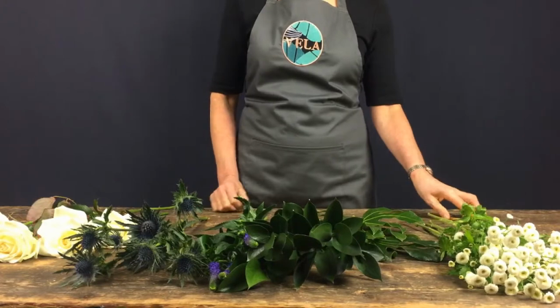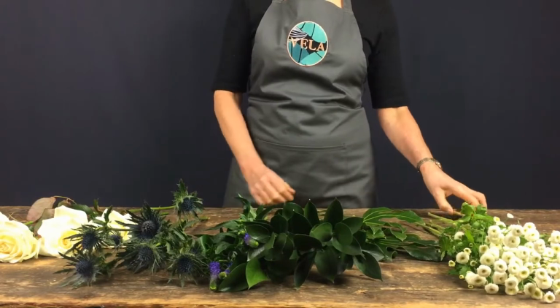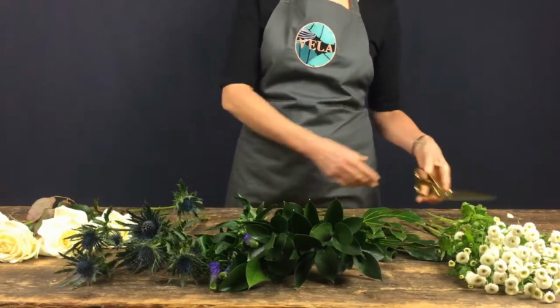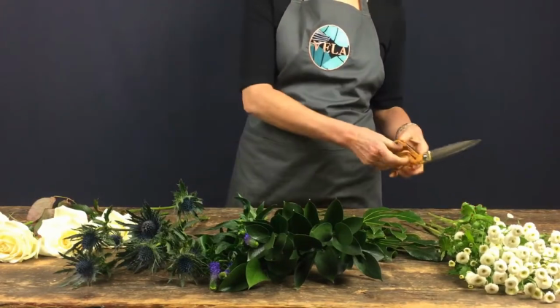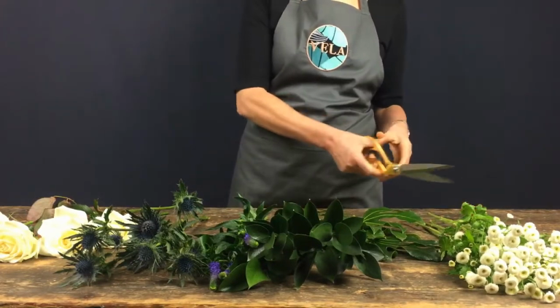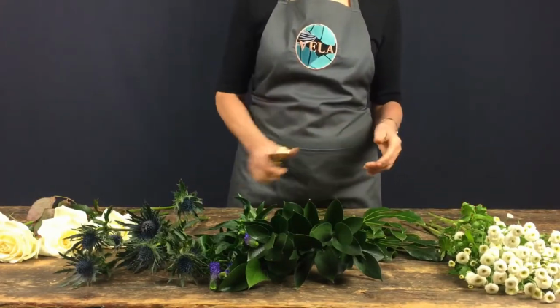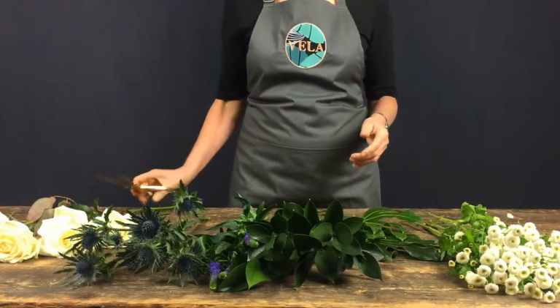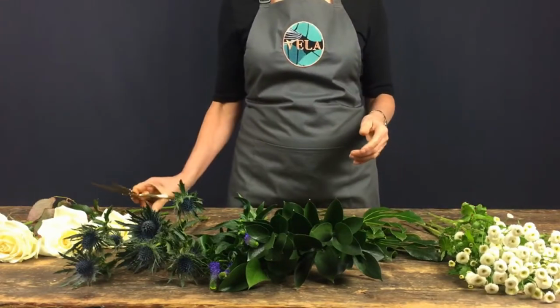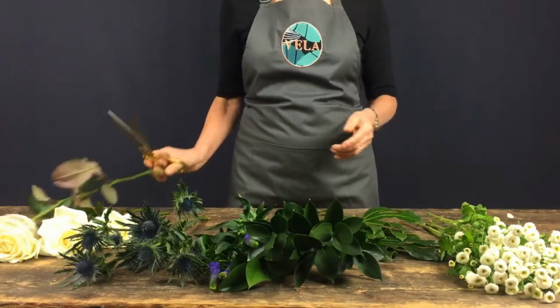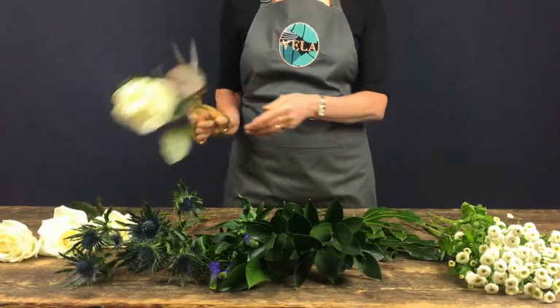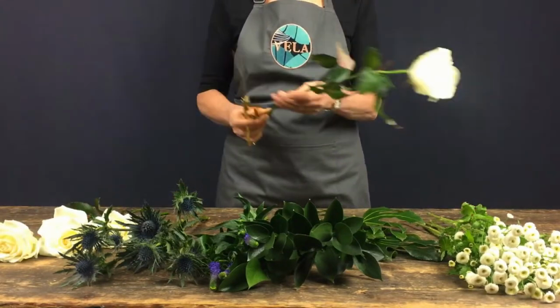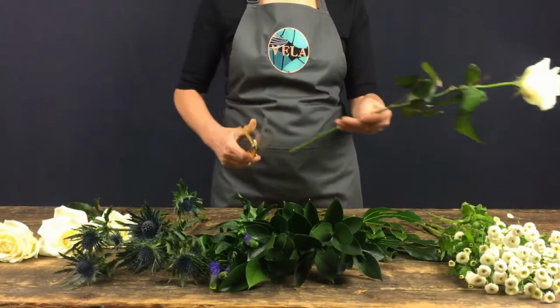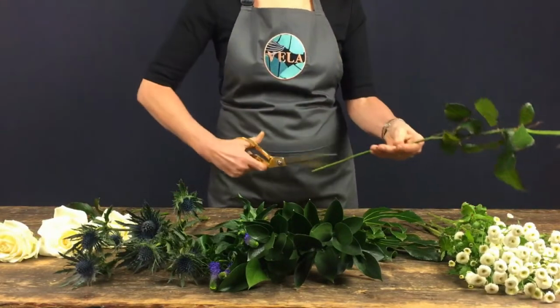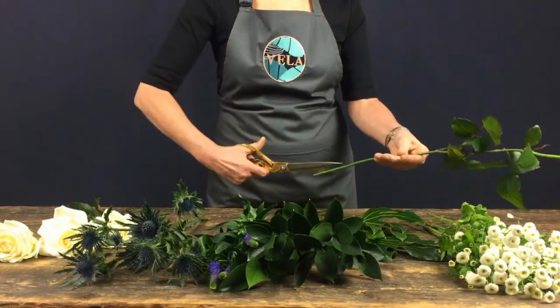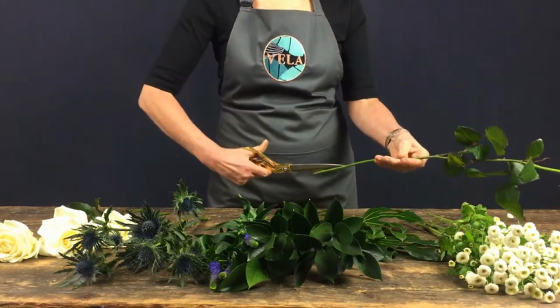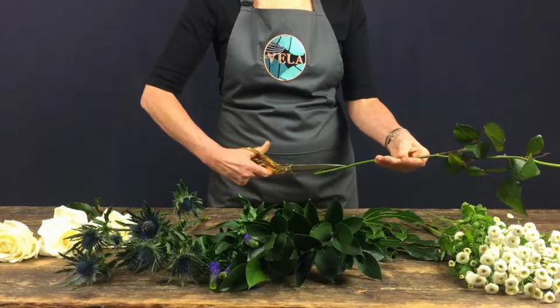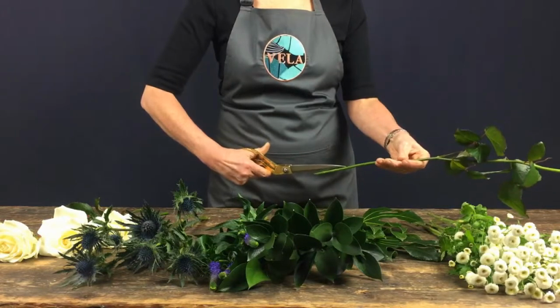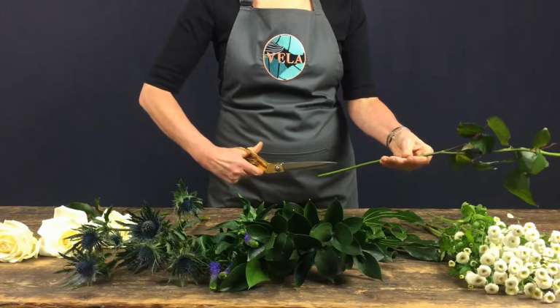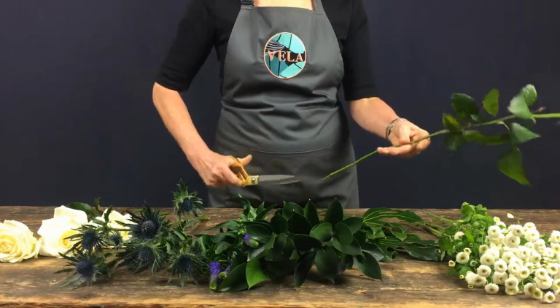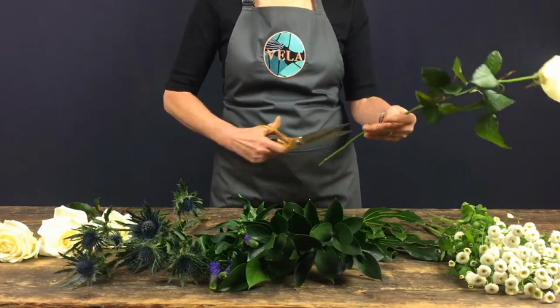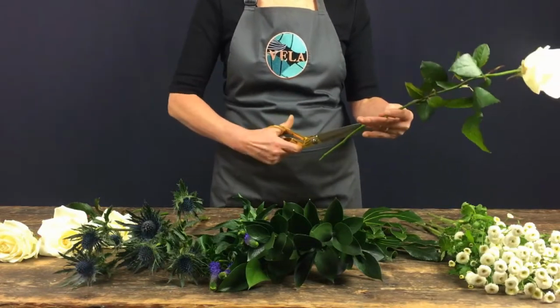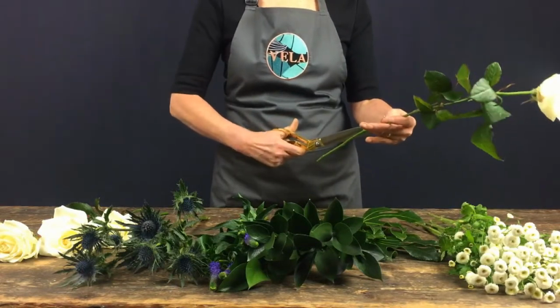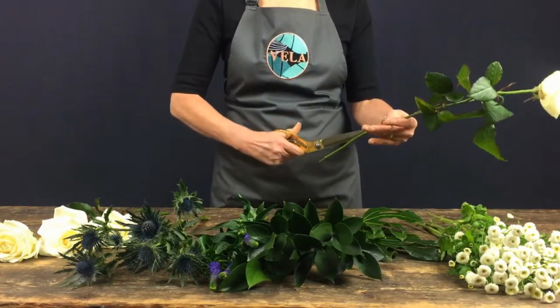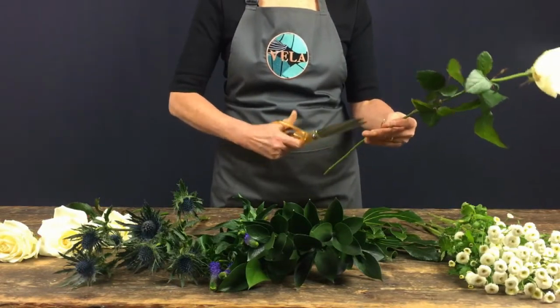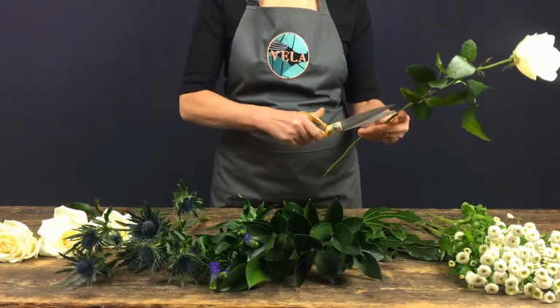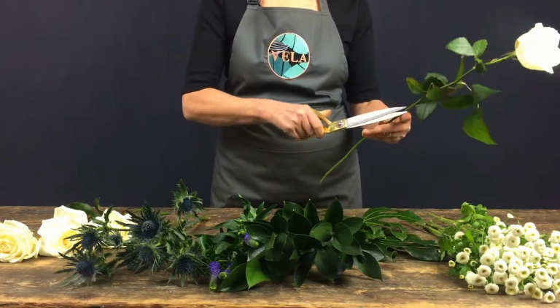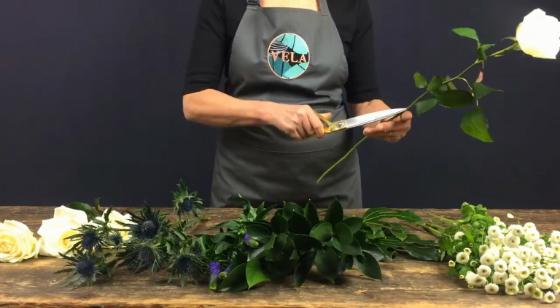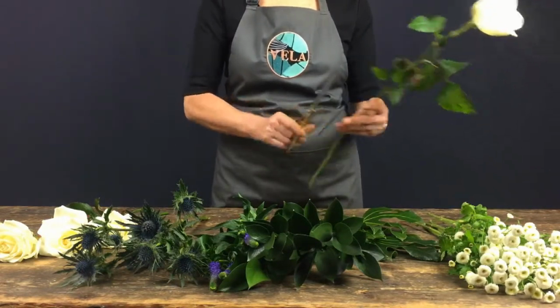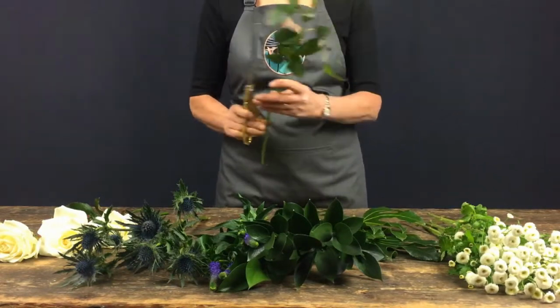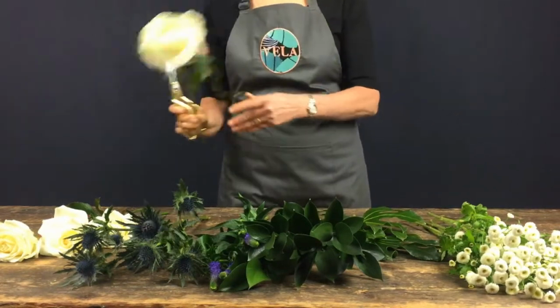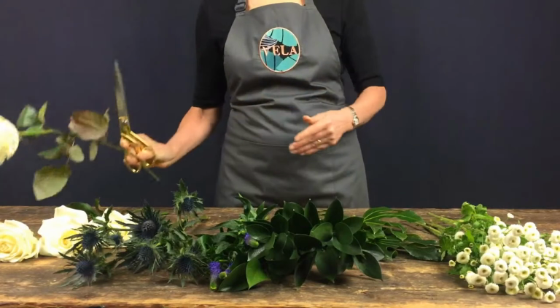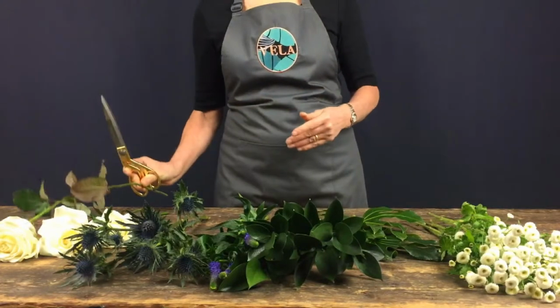Frosted Thistle includes several beautiful avalanche roses, and as you're going to be working with these, you might want to snip off the thorns on the stems, just so you don't hurt yourself while you're arranging the bouquet.